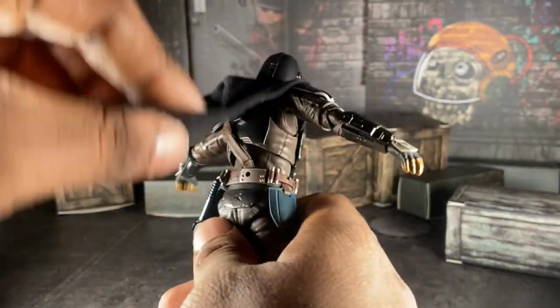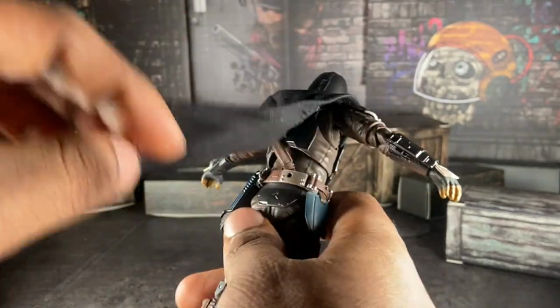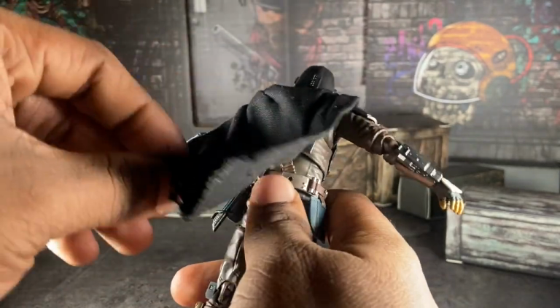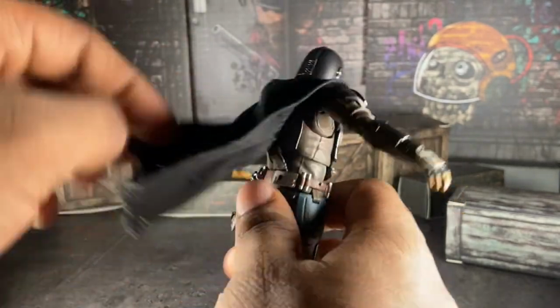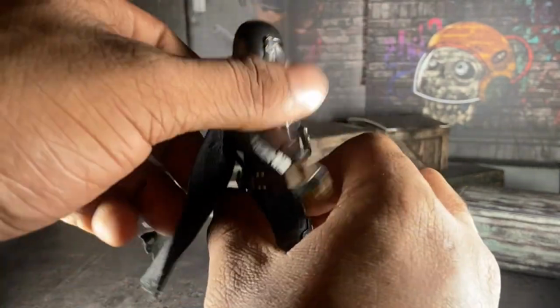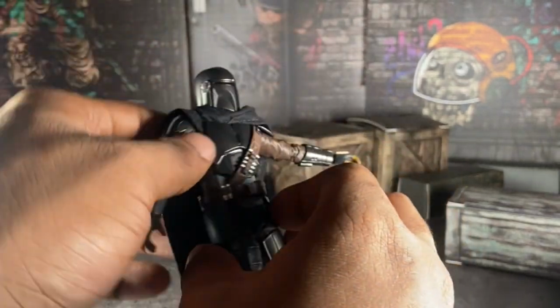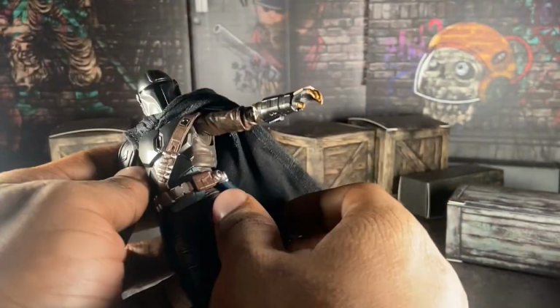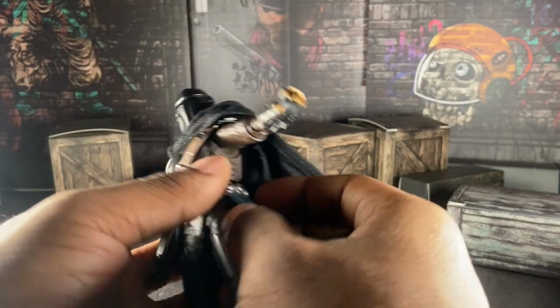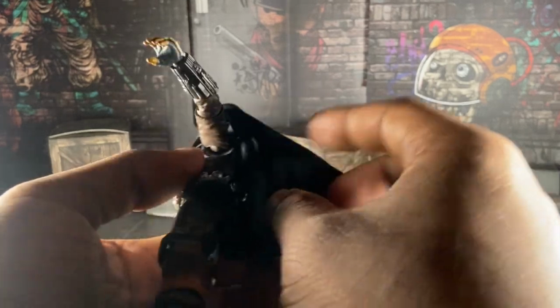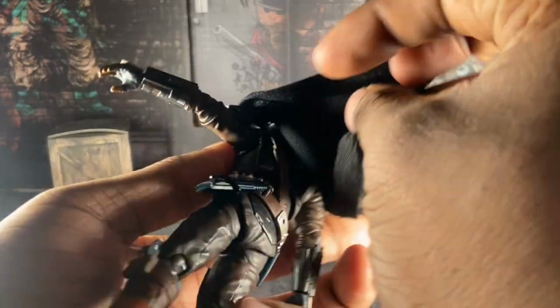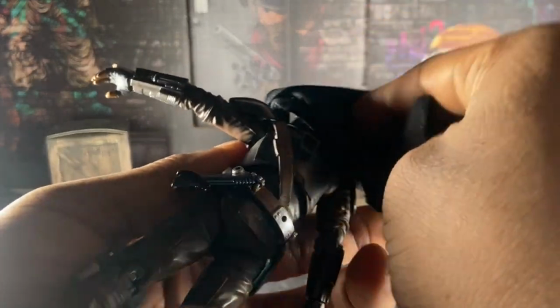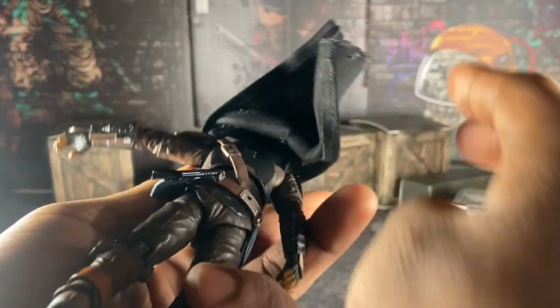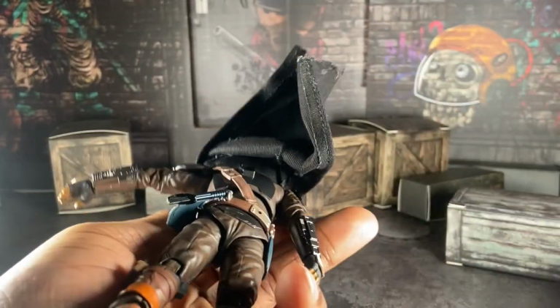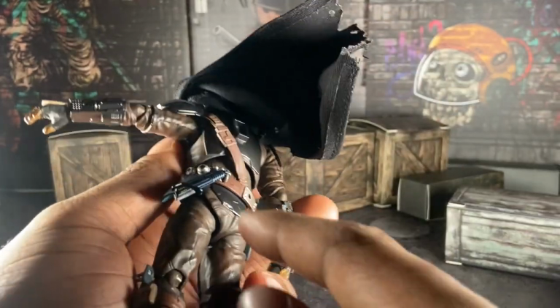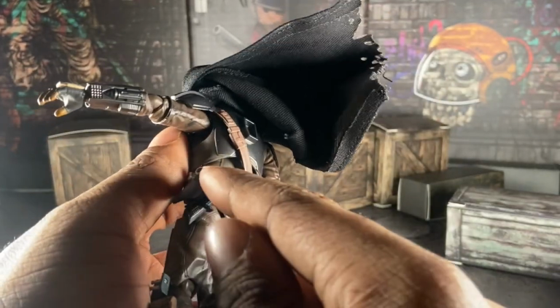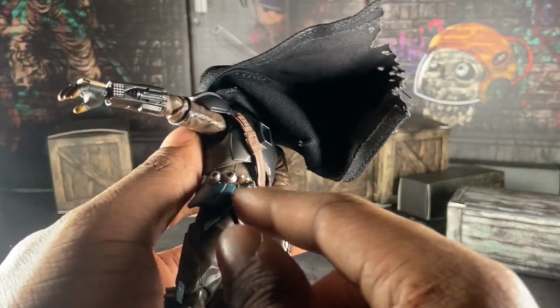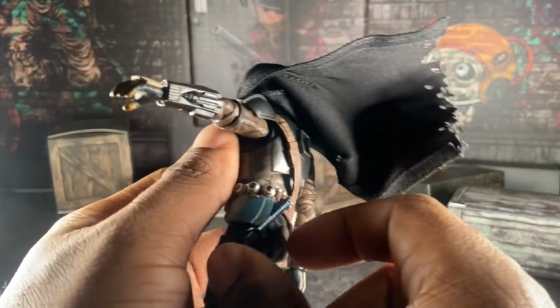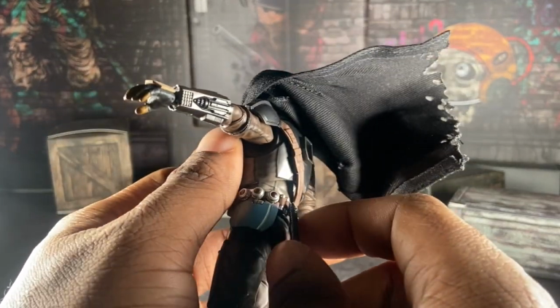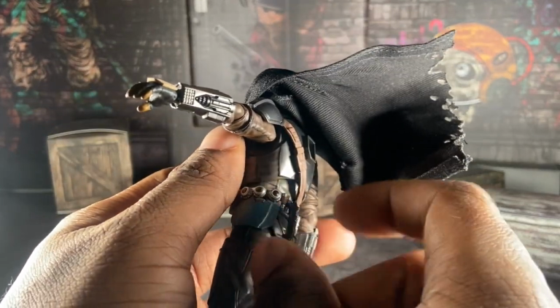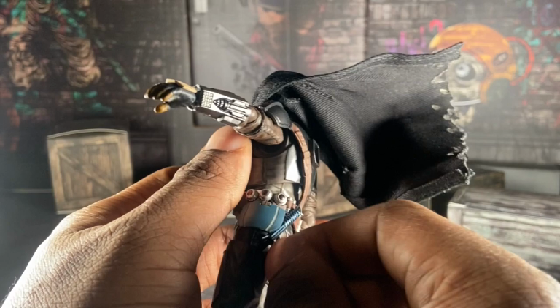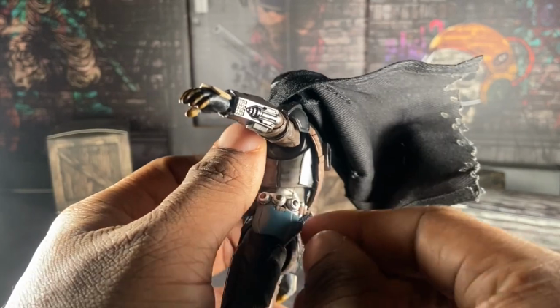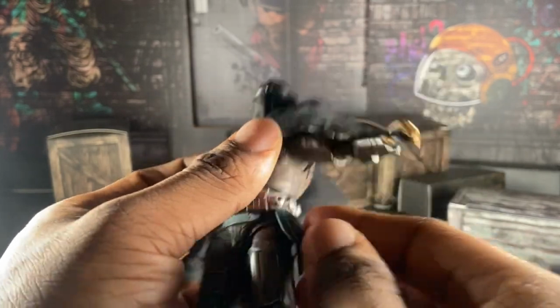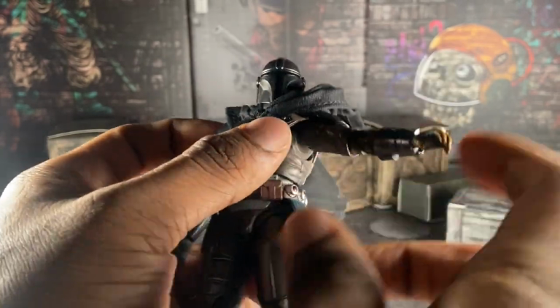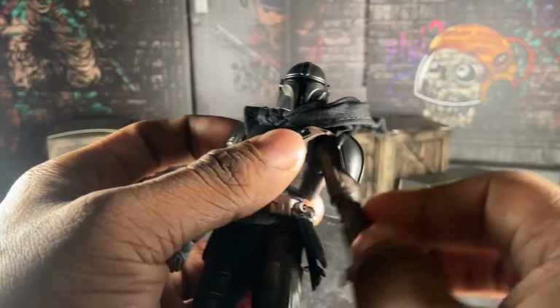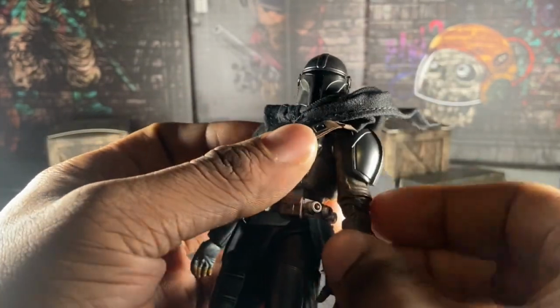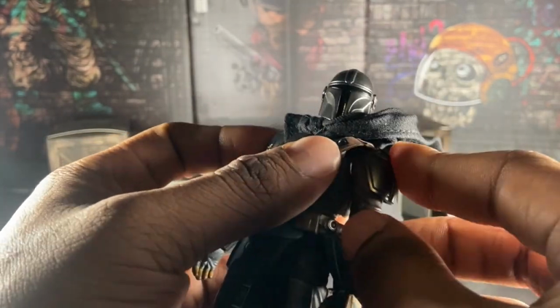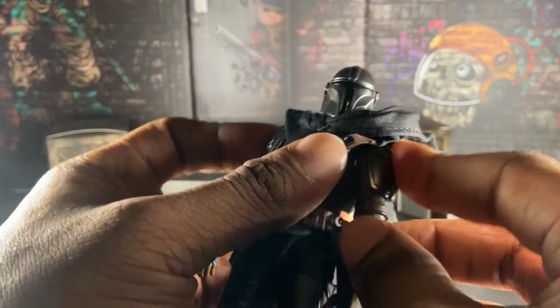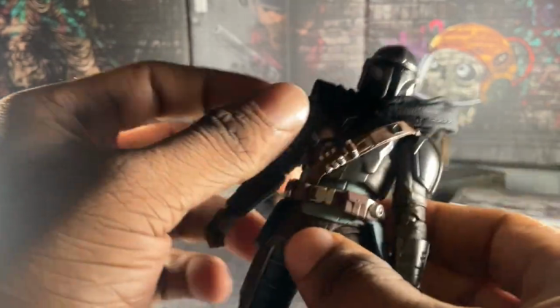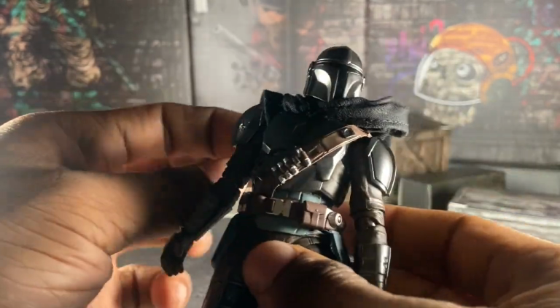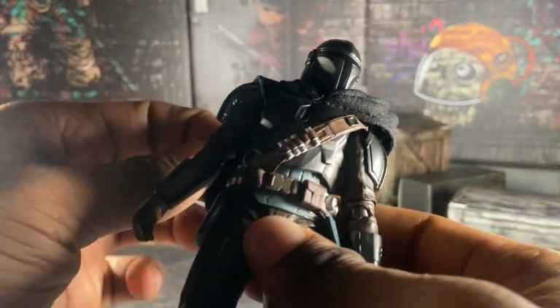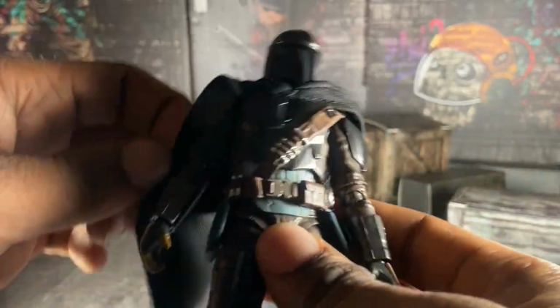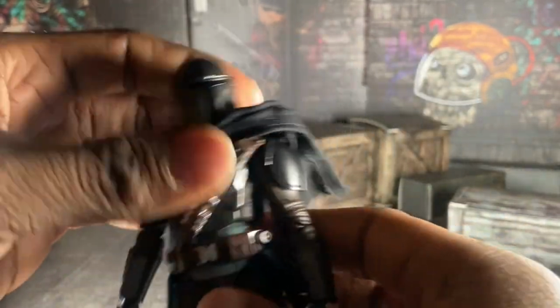His cape's pretty good. He comes with the dark saber, which makes sense because this is based off his Season 3 version.